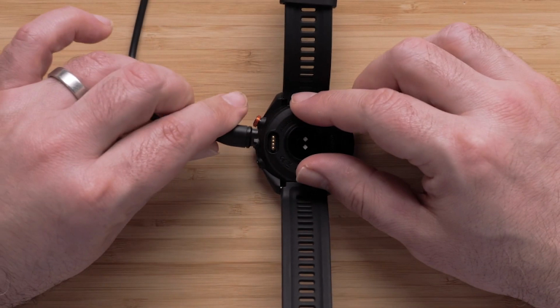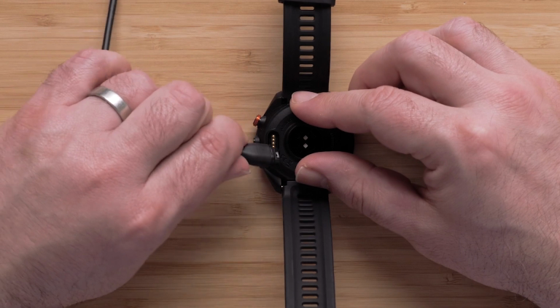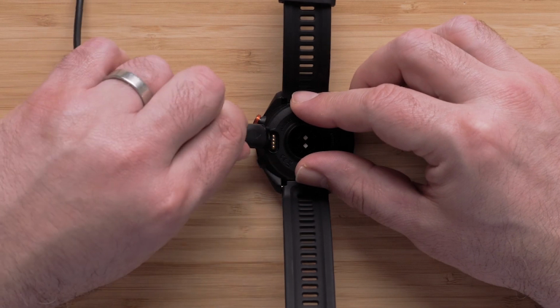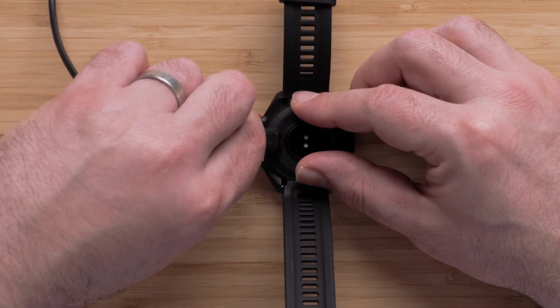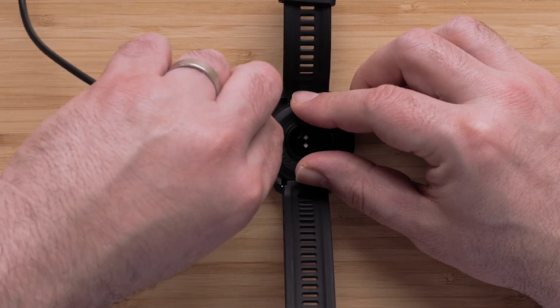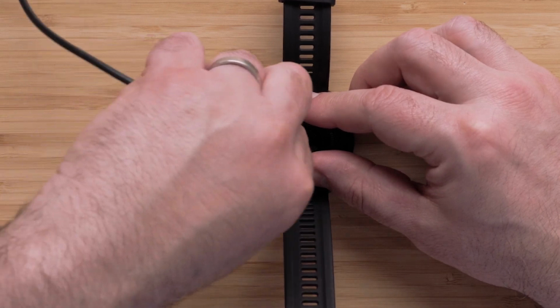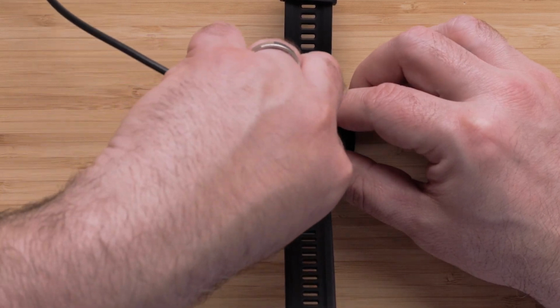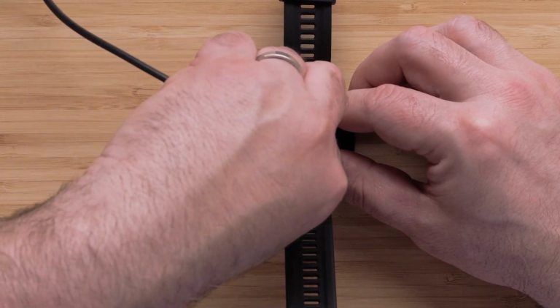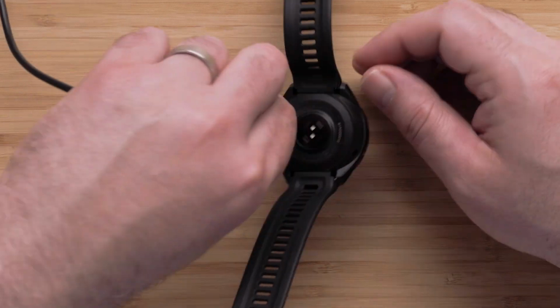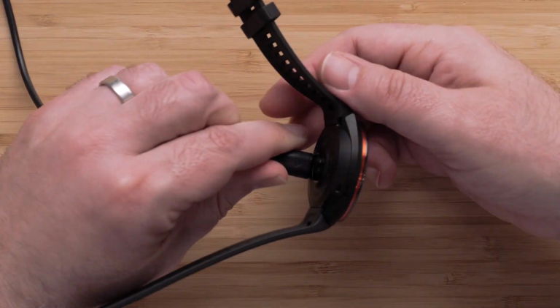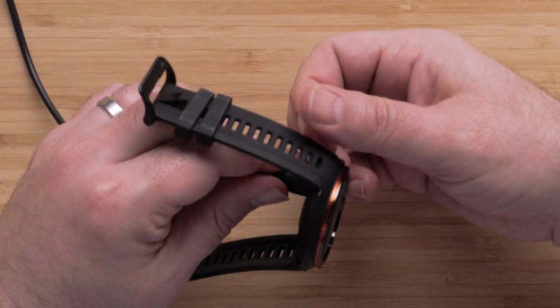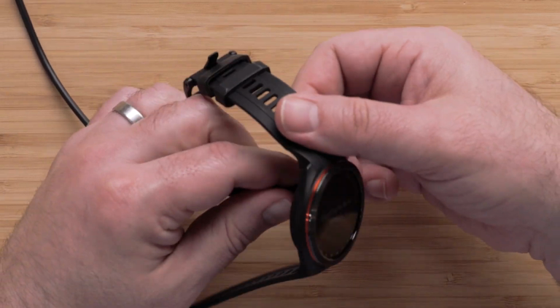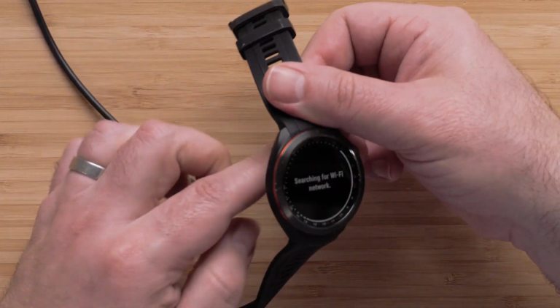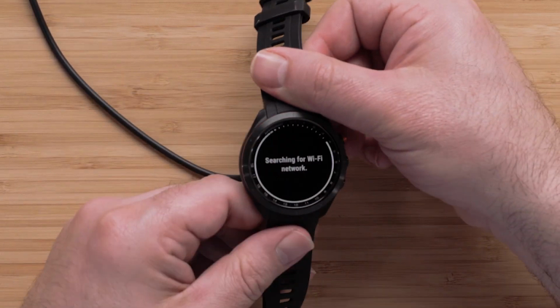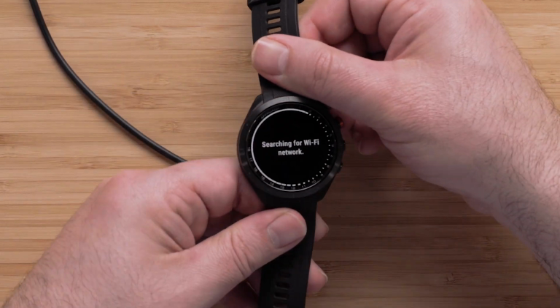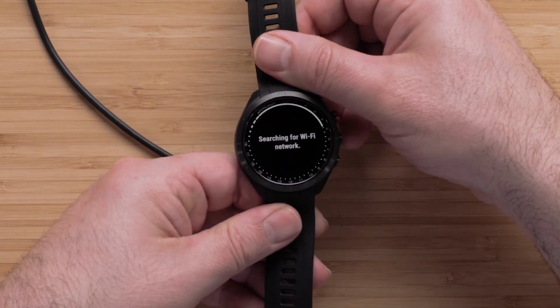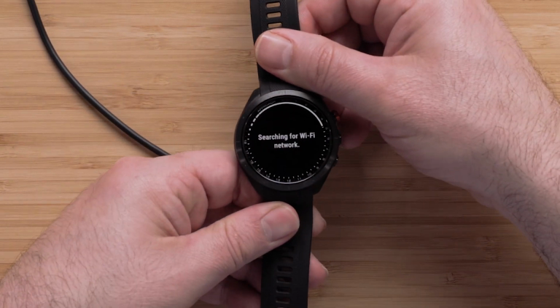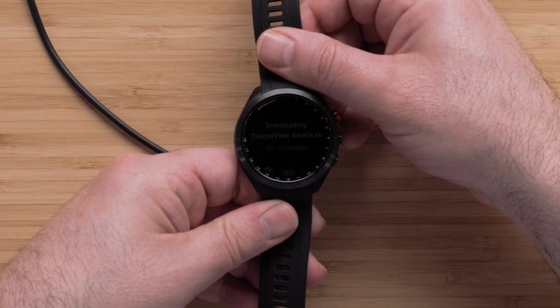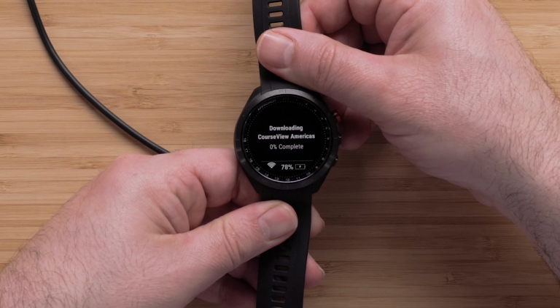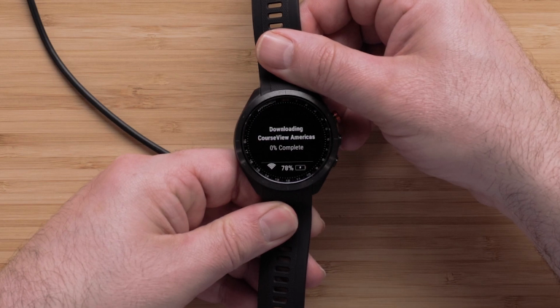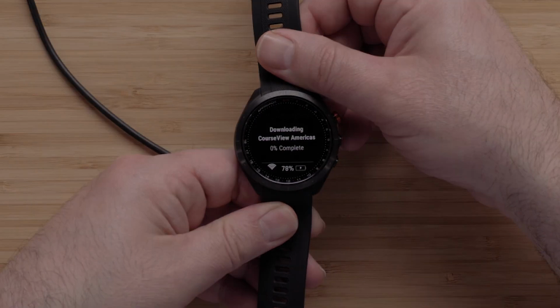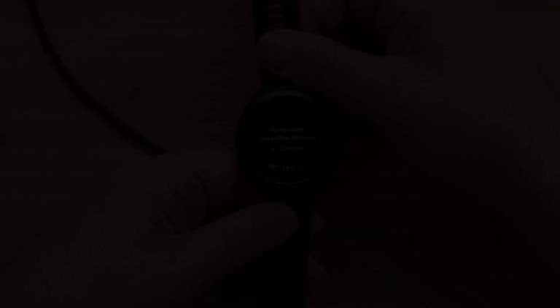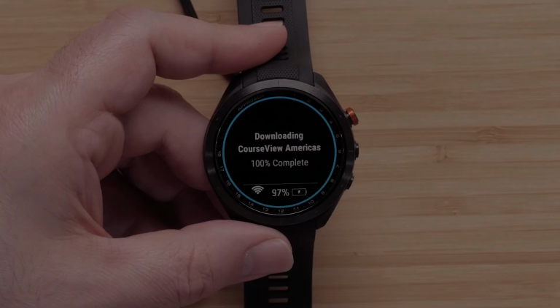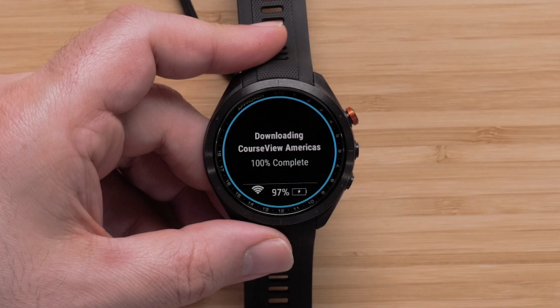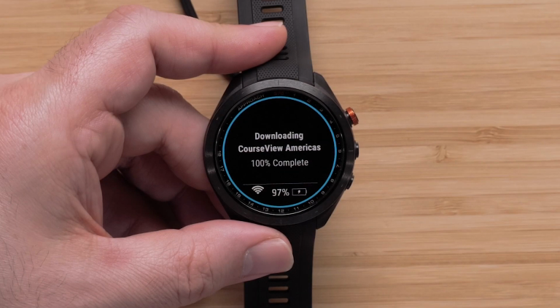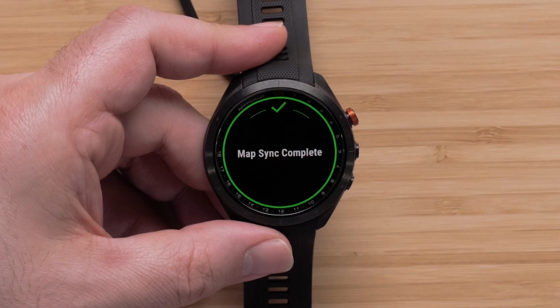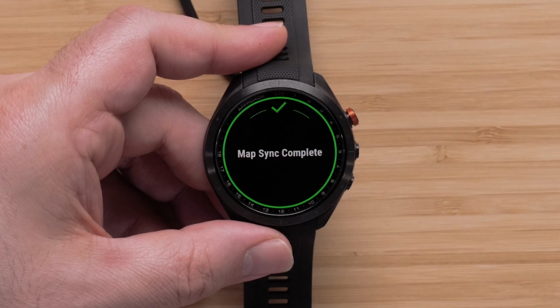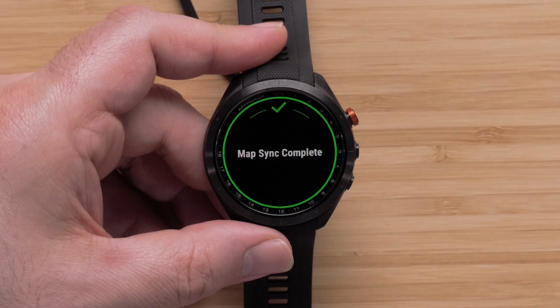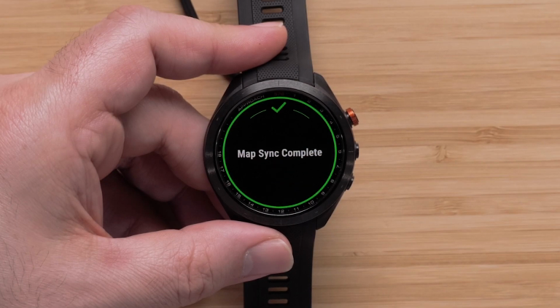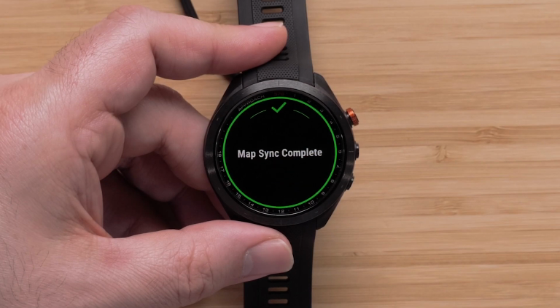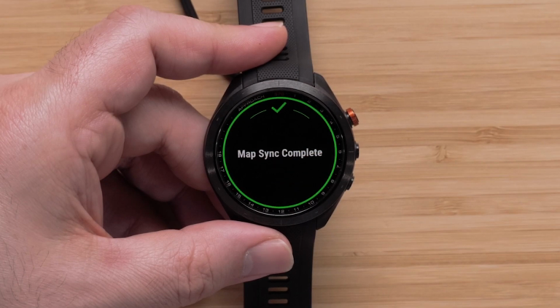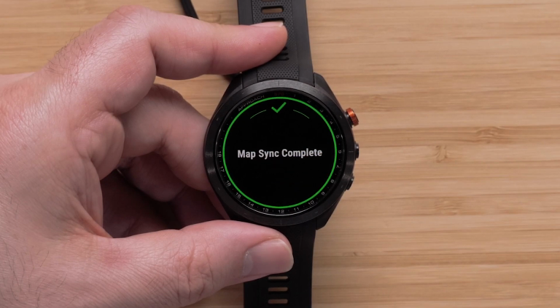Please note that this process will take a while to complete and will vary depending on the file size. Once complete, your watch will display a completion message.